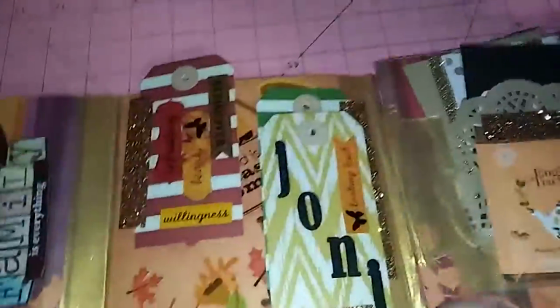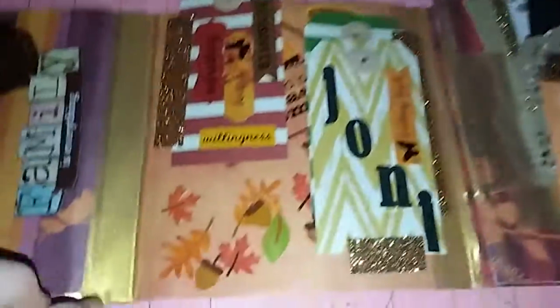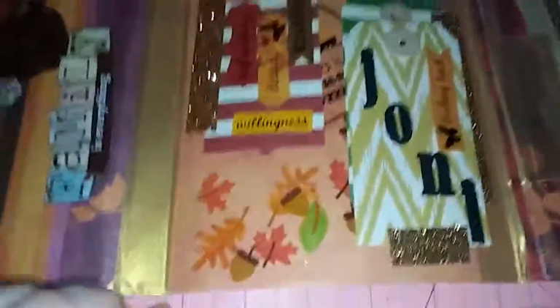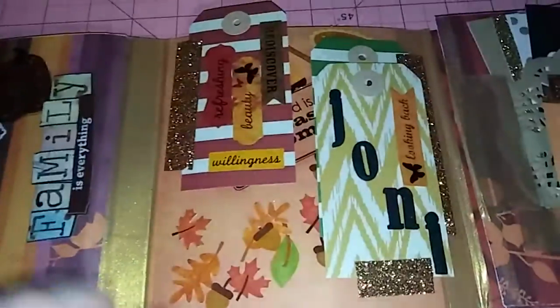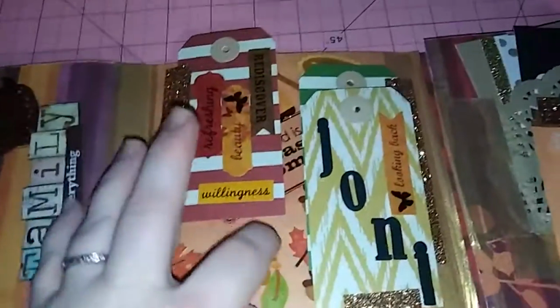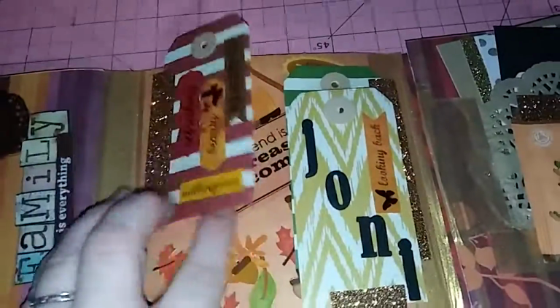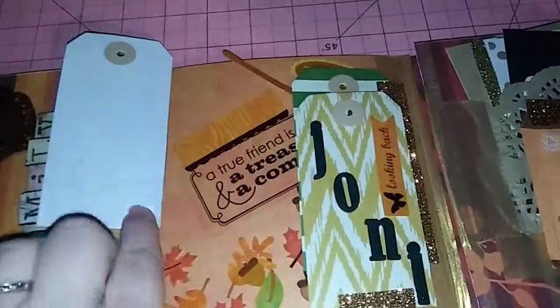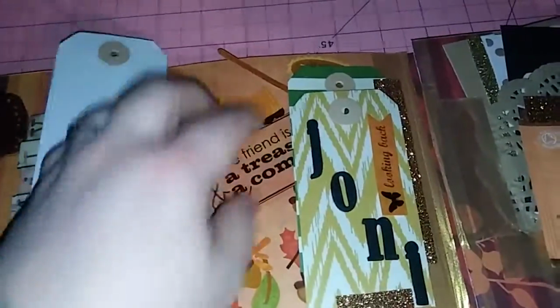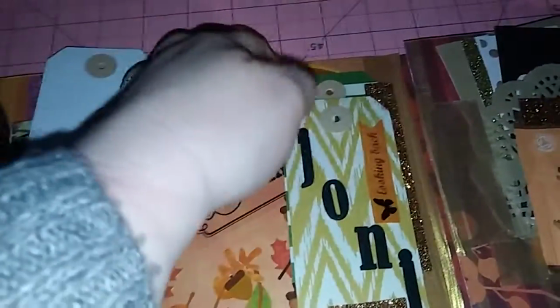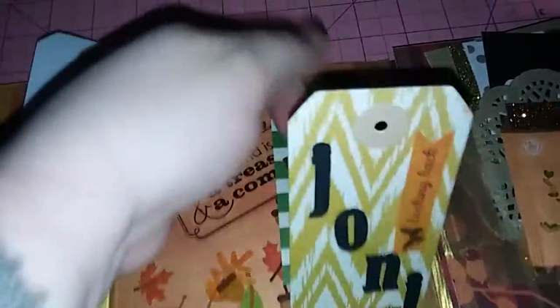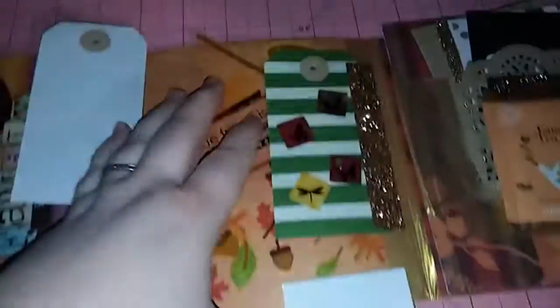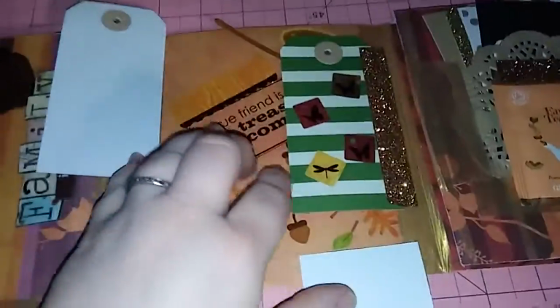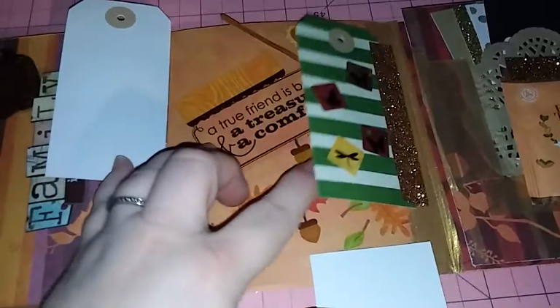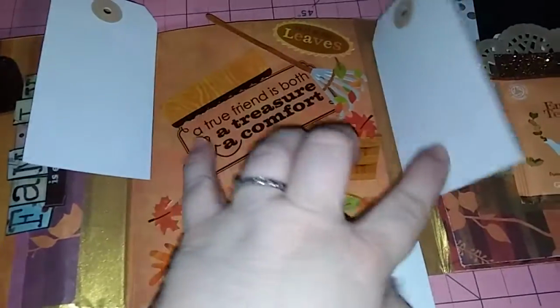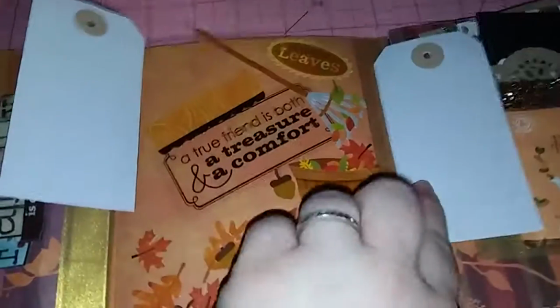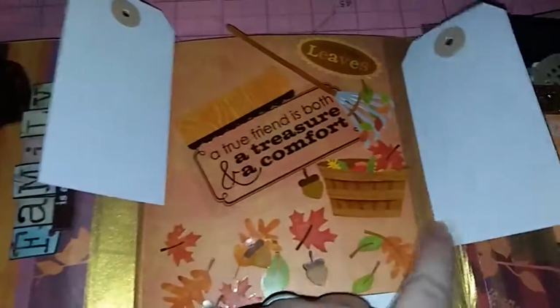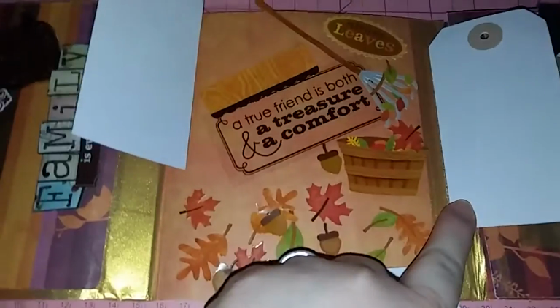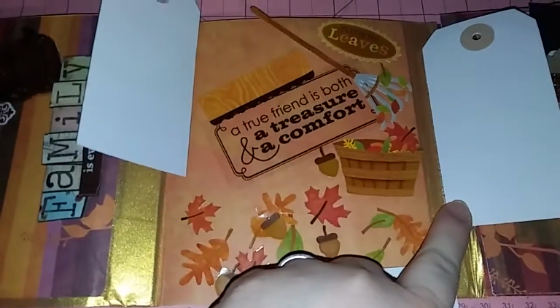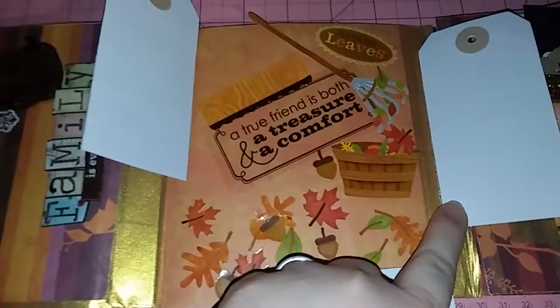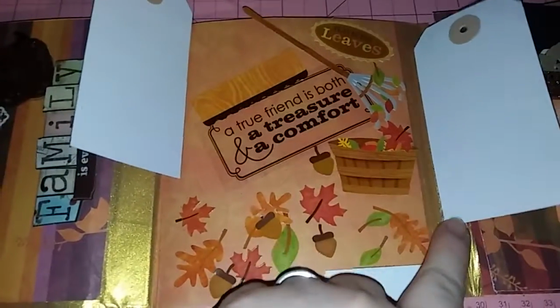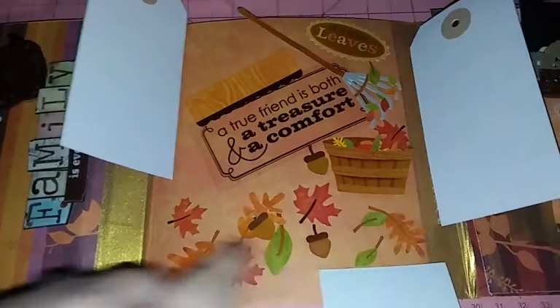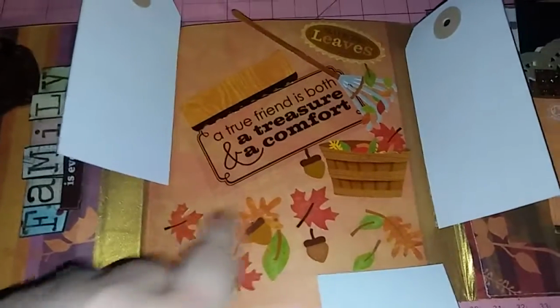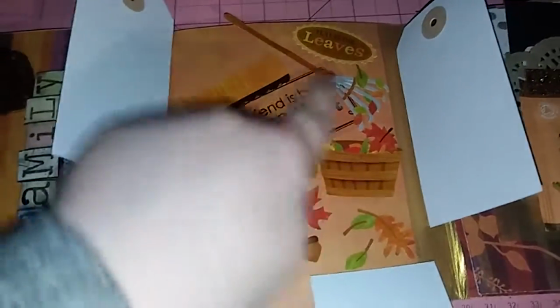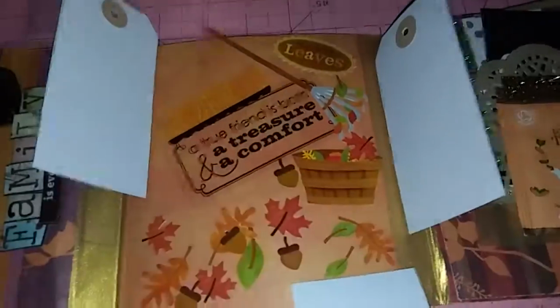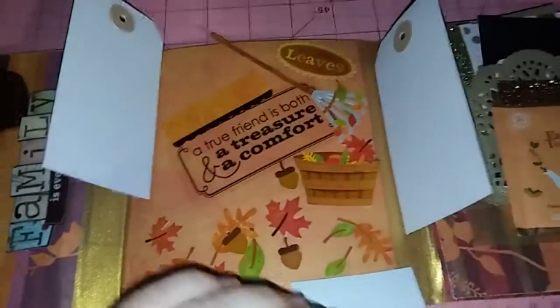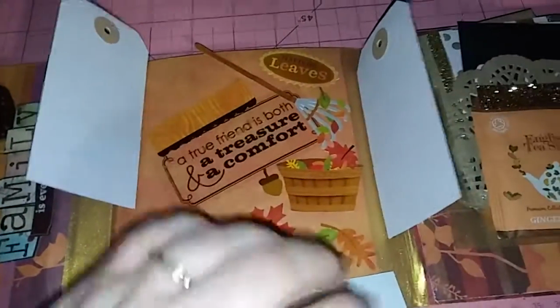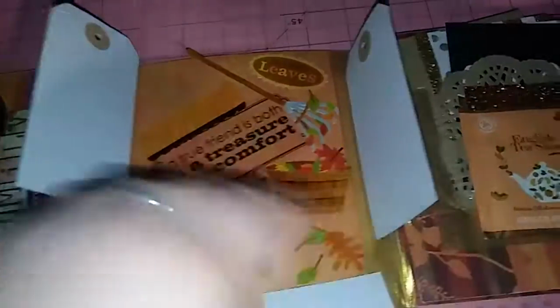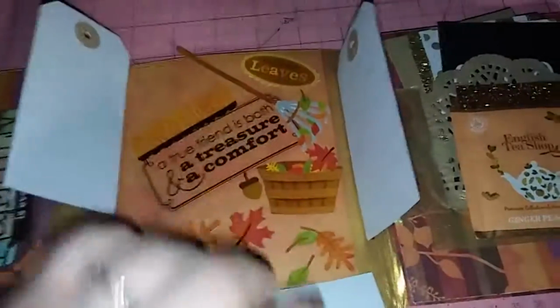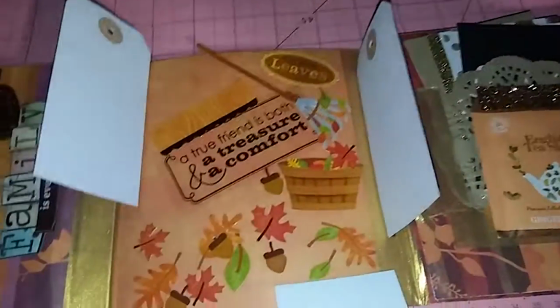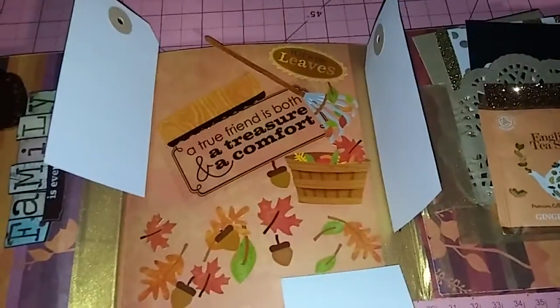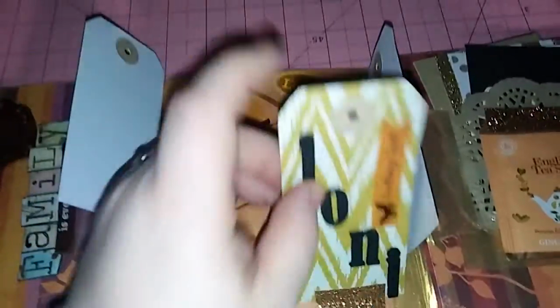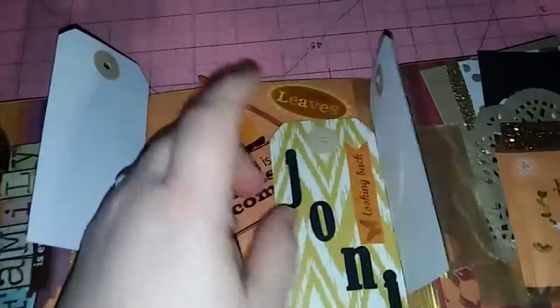And then here's some tags. What I did was I made all three of them flippable. And then I put a friend quote. And then, you know, I made it look like it was time to rake up all the leaves.